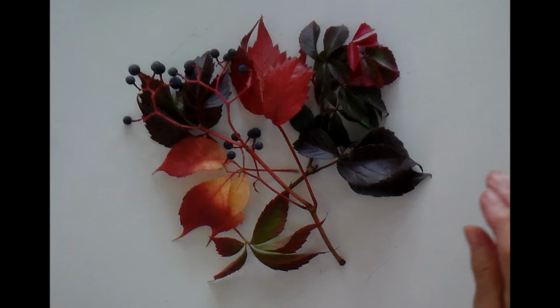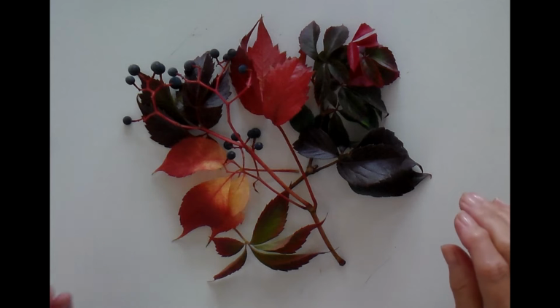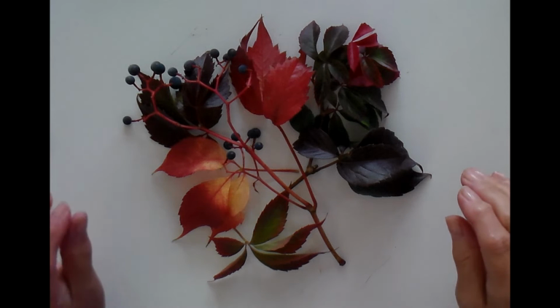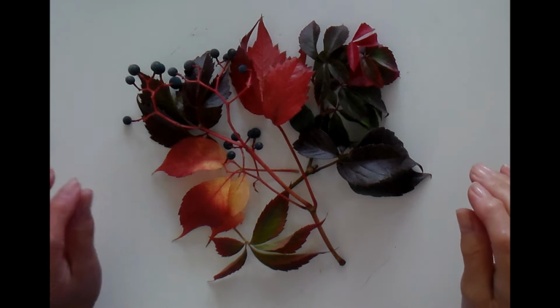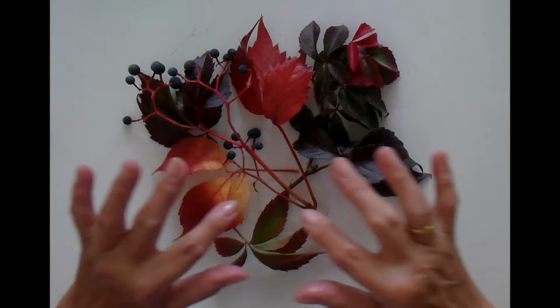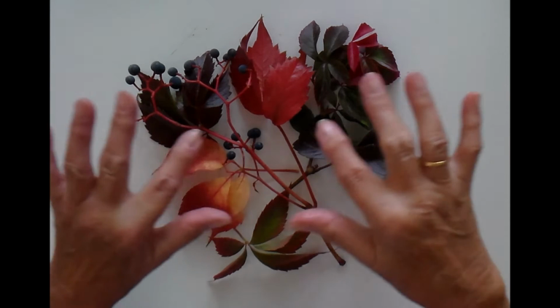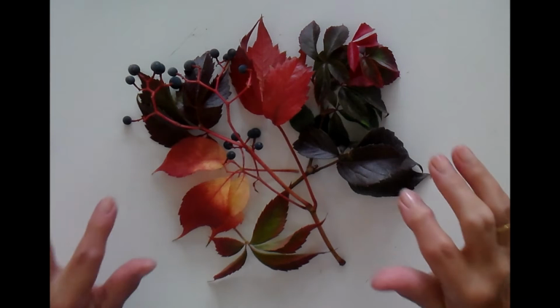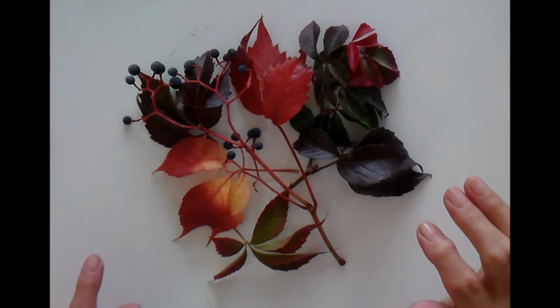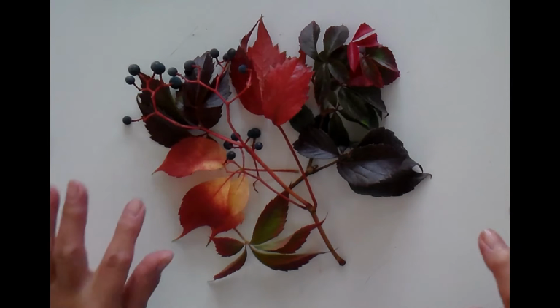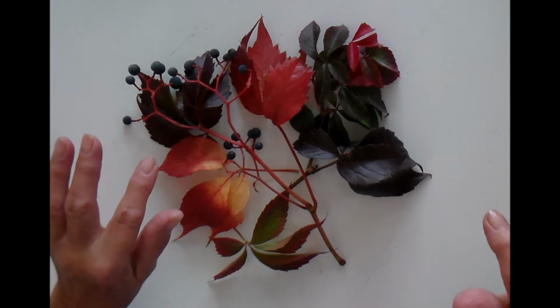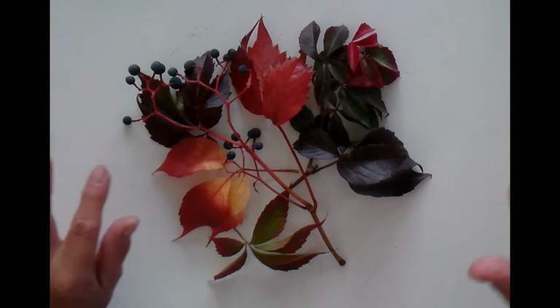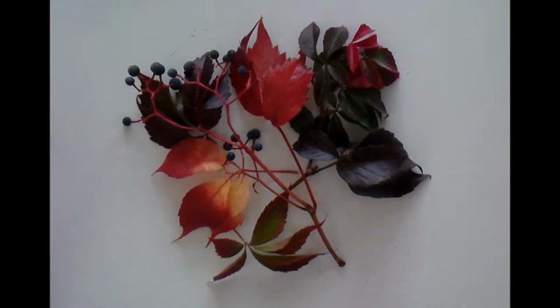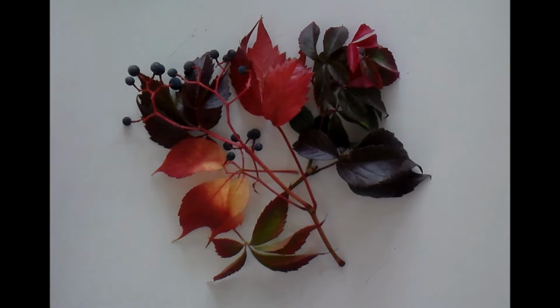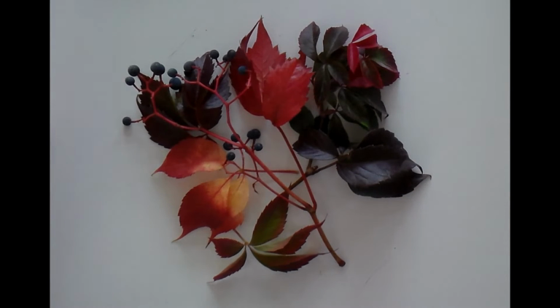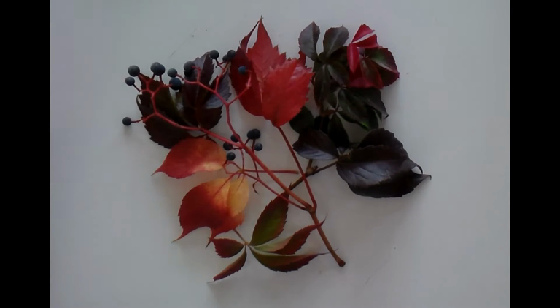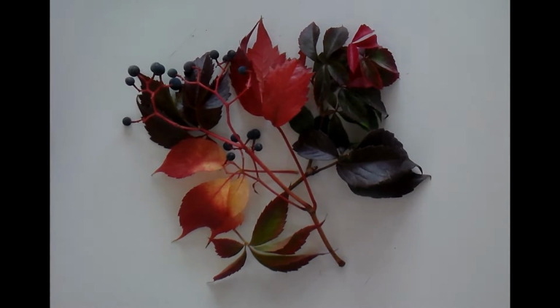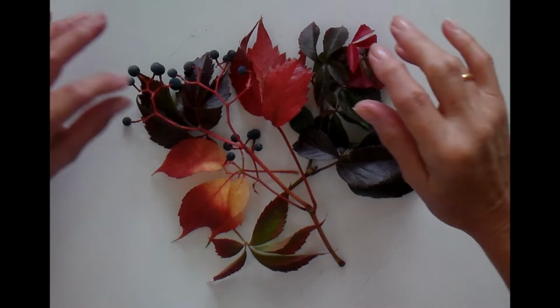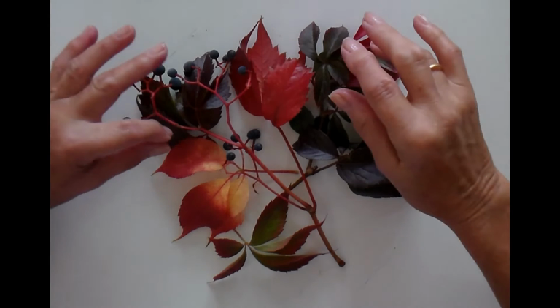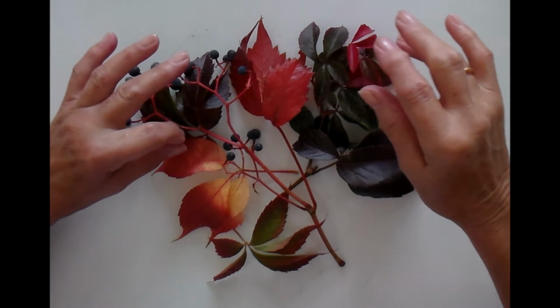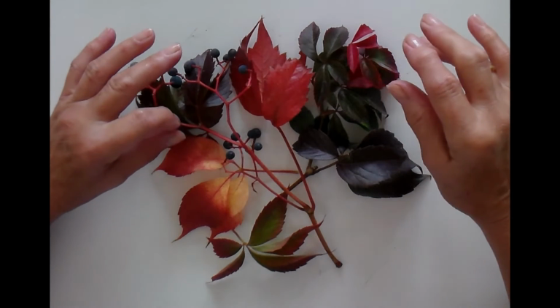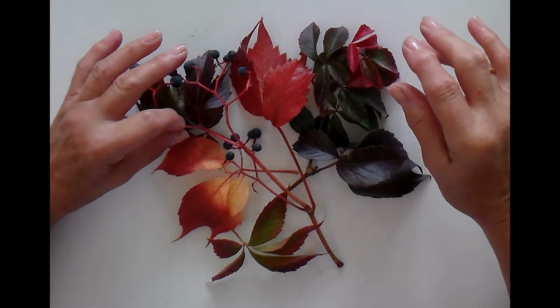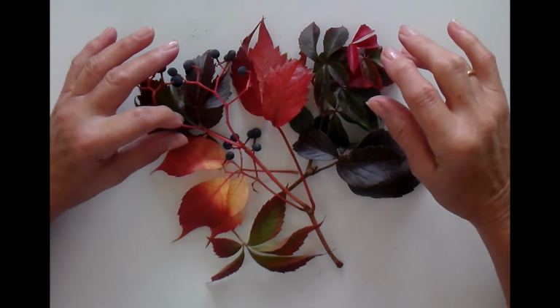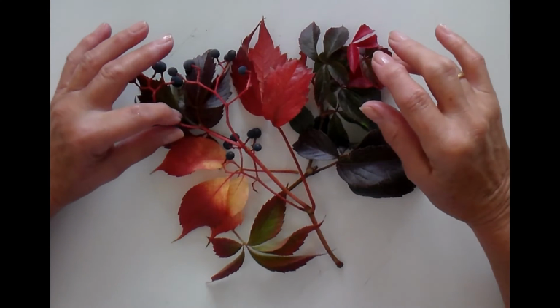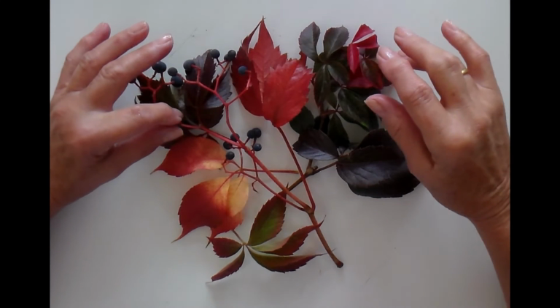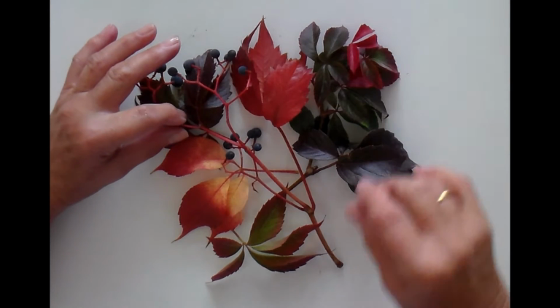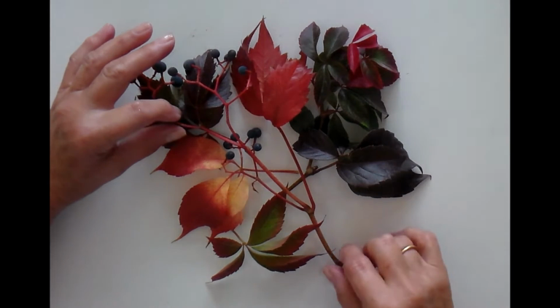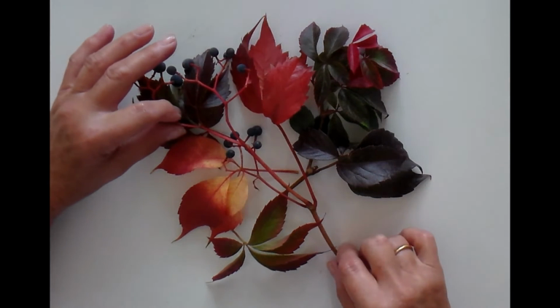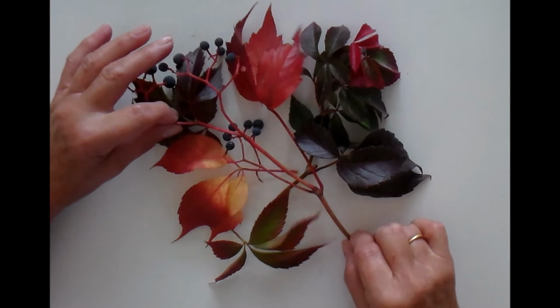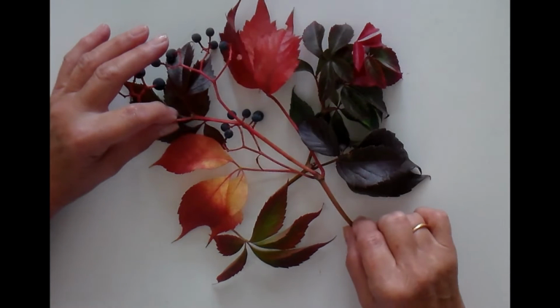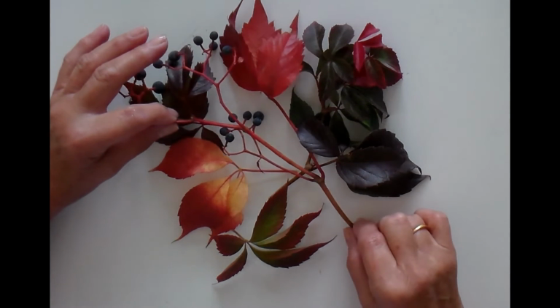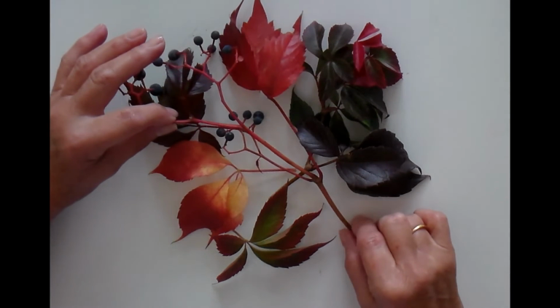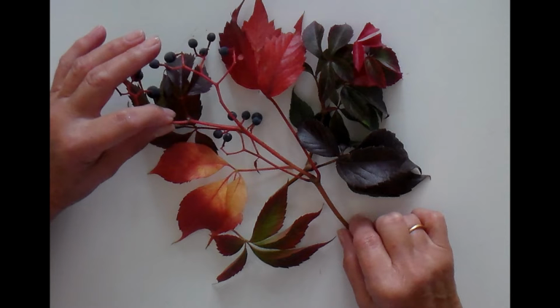Believe it or not, these leaves have all come from the same plant. I call it a Virginia creeper. Everybody has something similar in whichever country you live in.